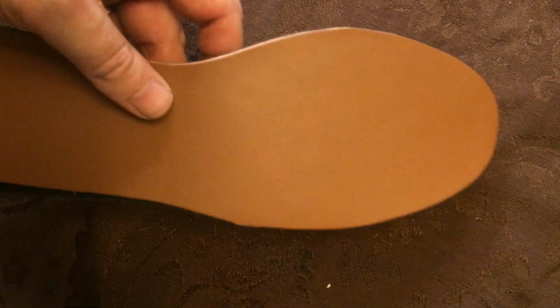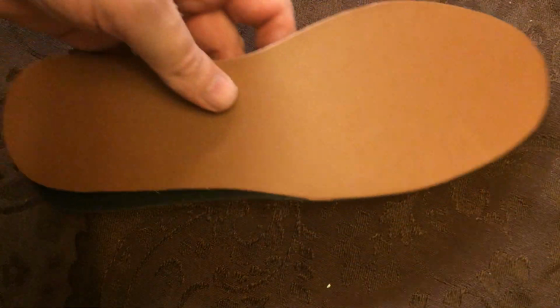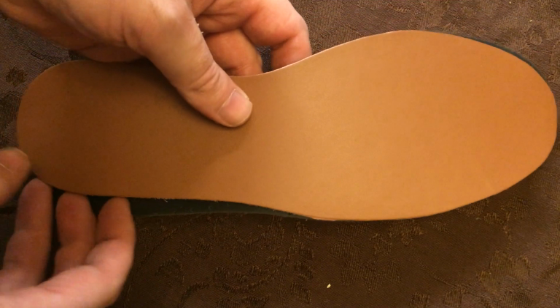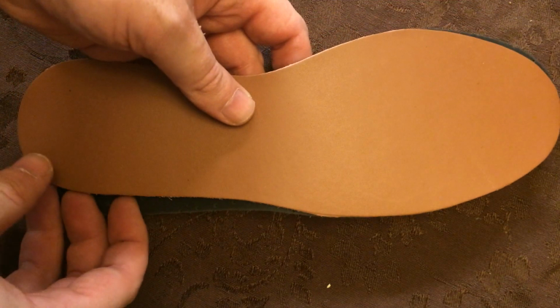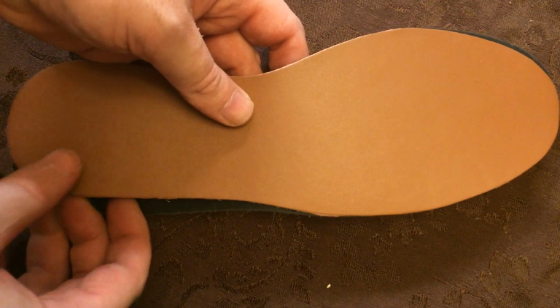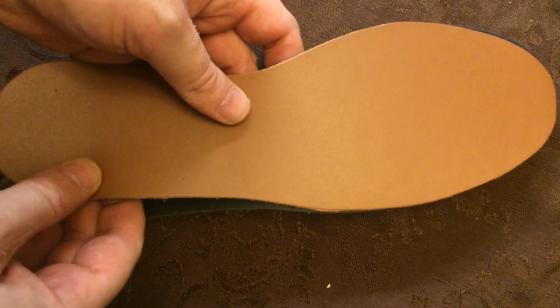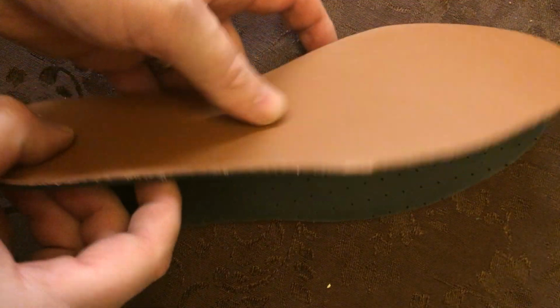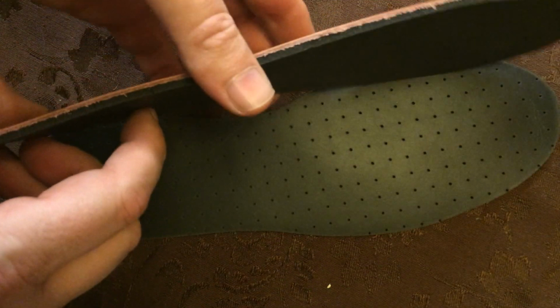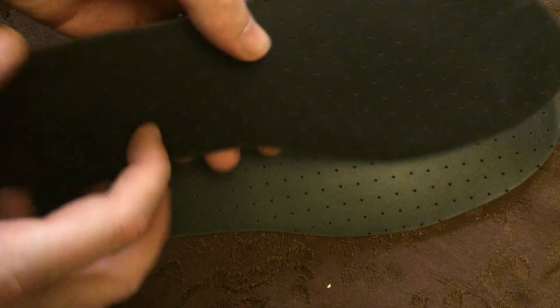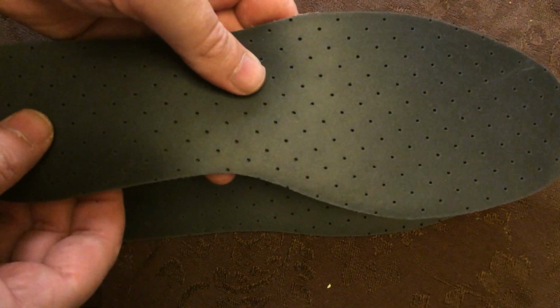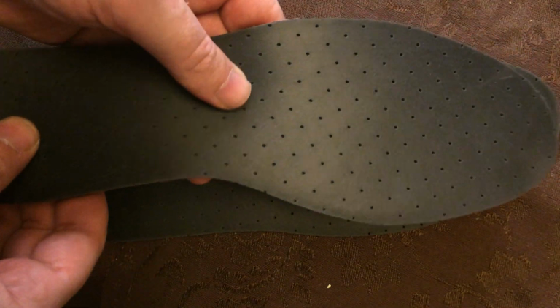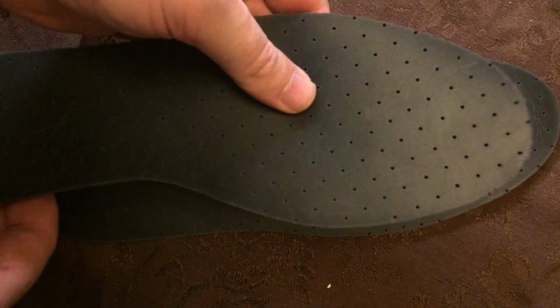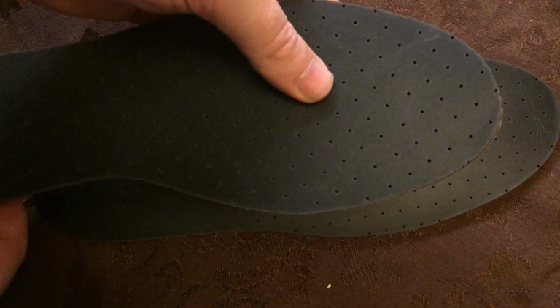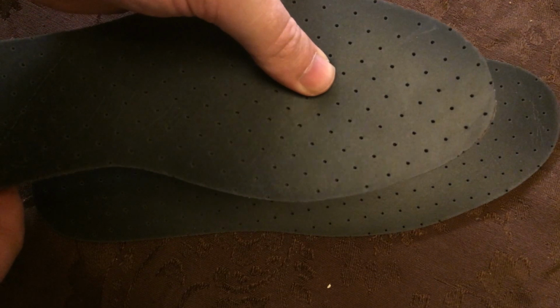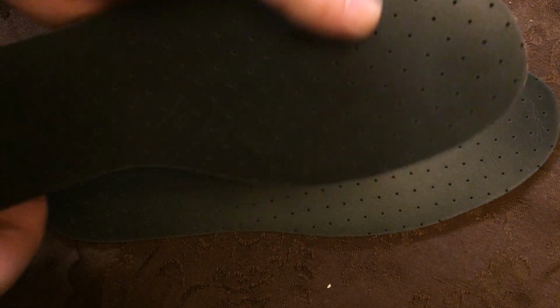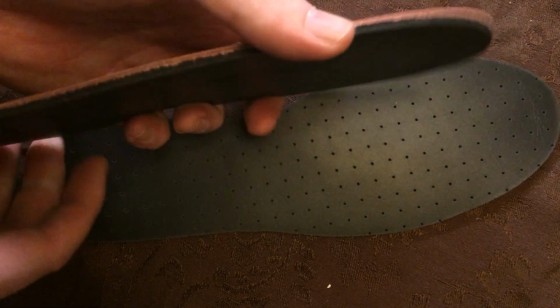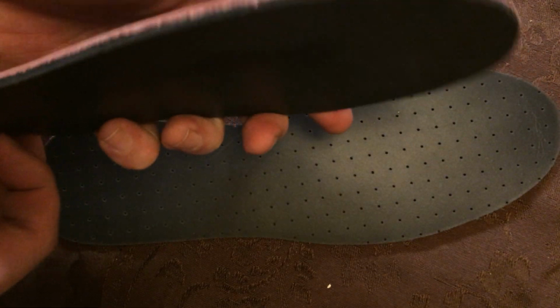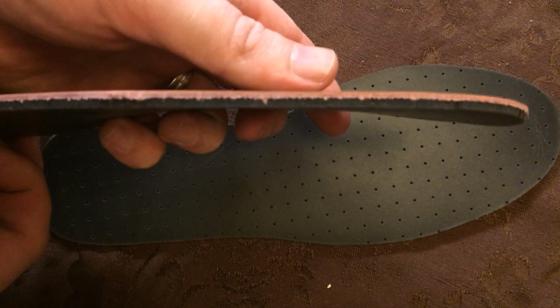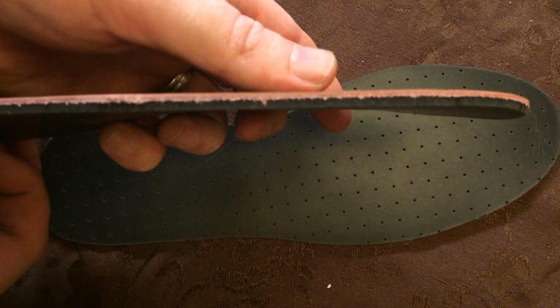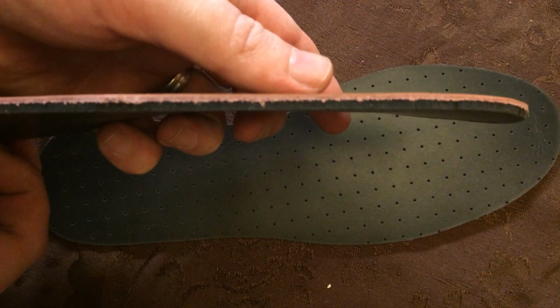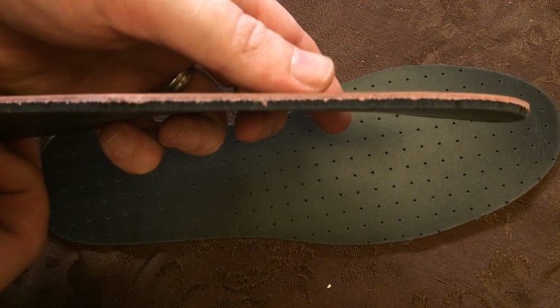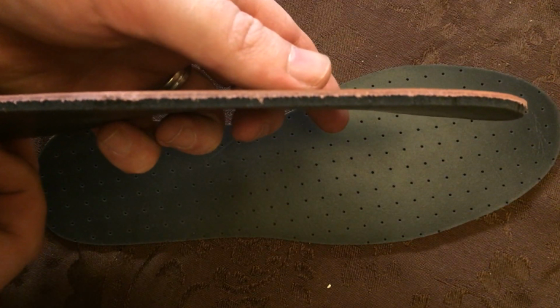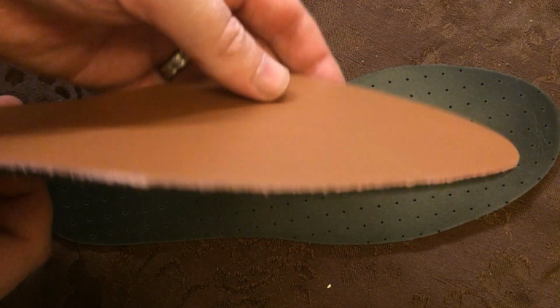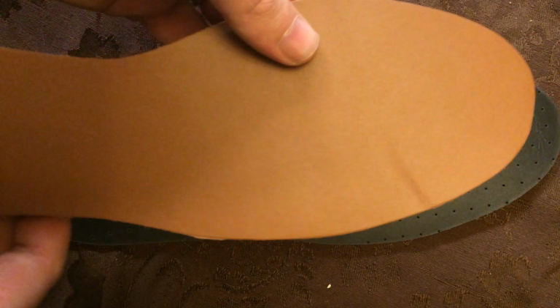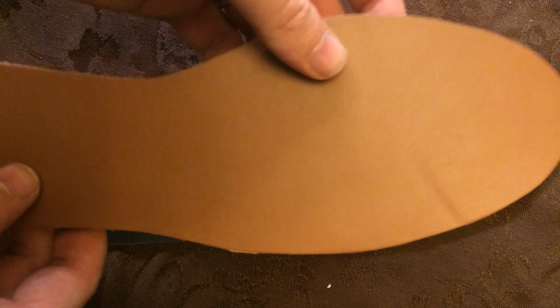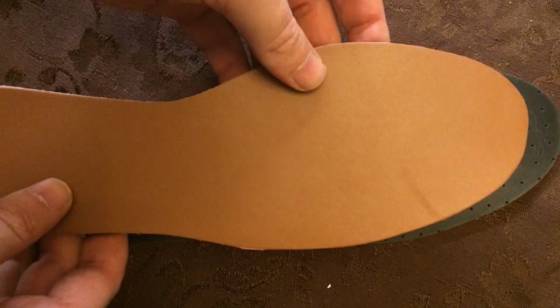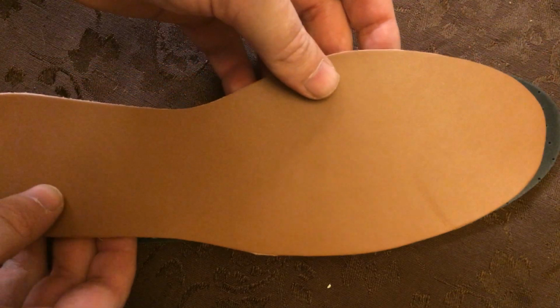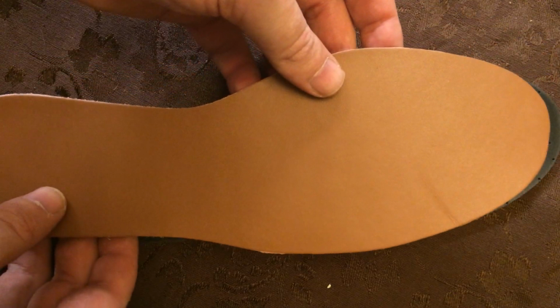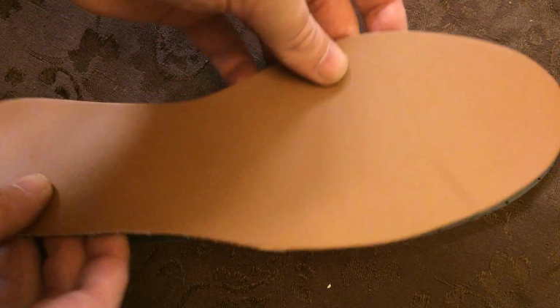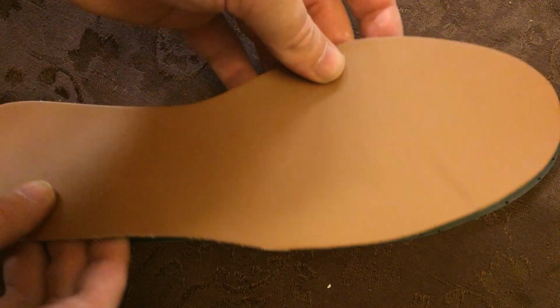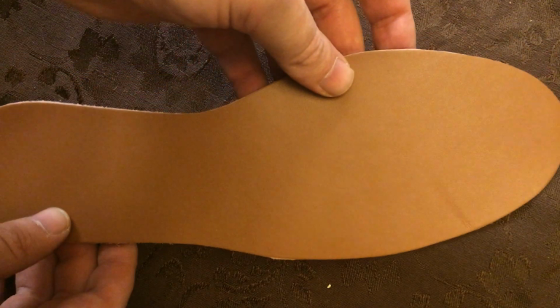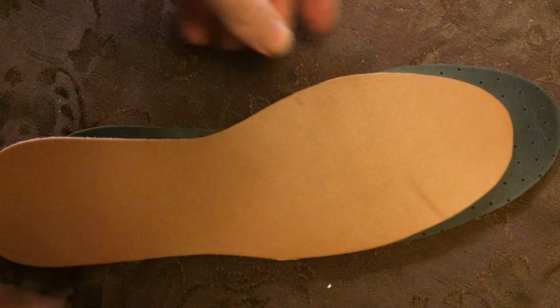They are handcrafted. You can see their leather here on top — they are foam on the bottom. They are assembled there. I'm gonna get them into a pair of shoes and I'll do another video.